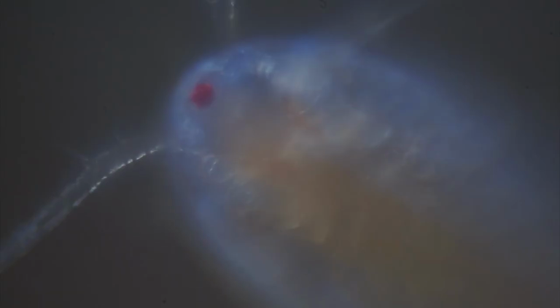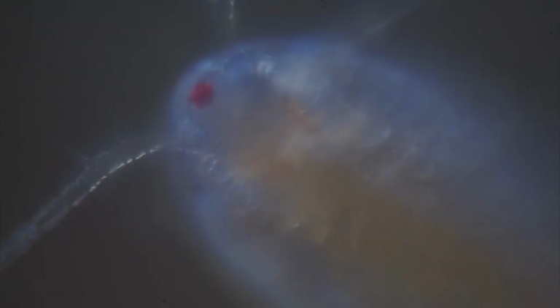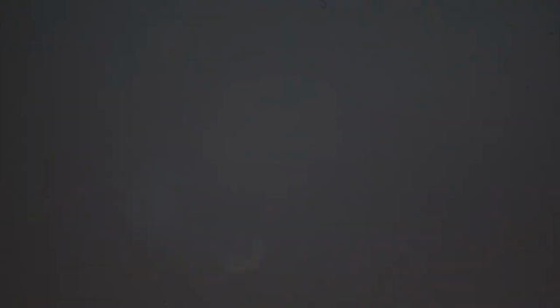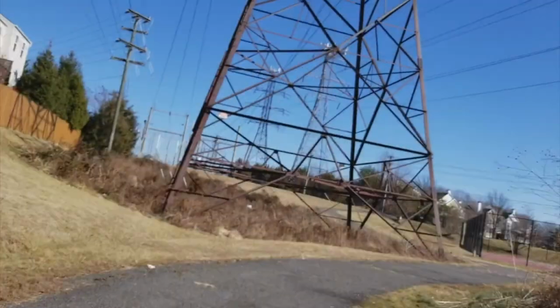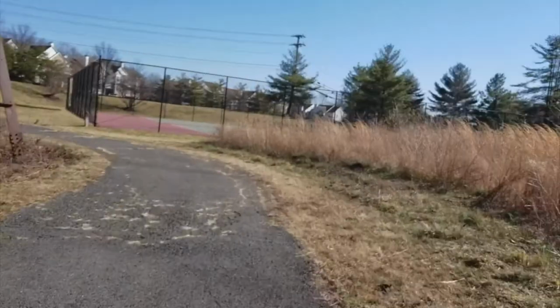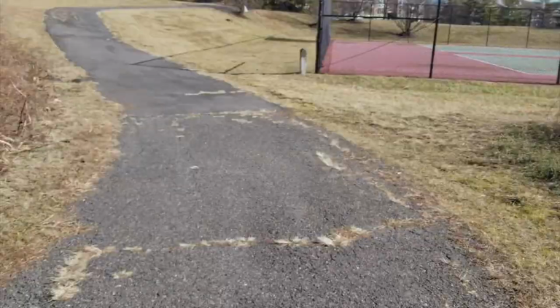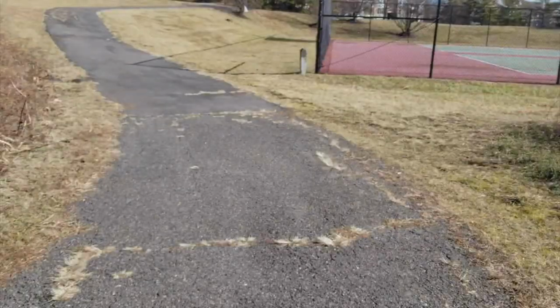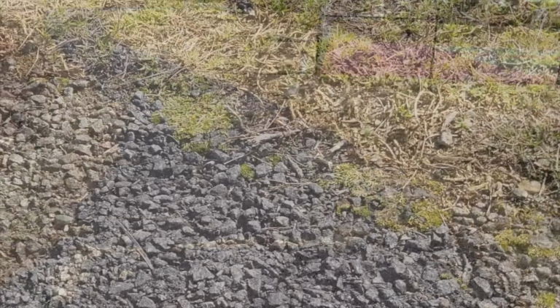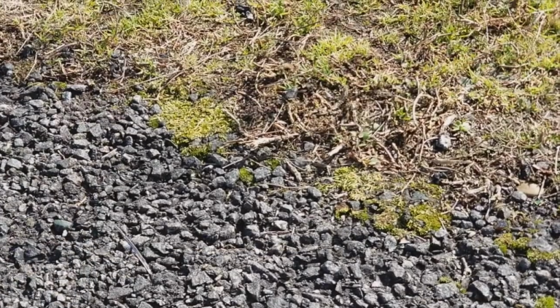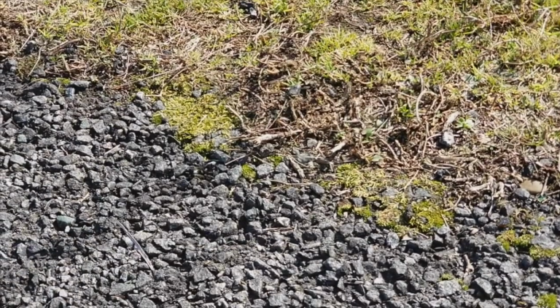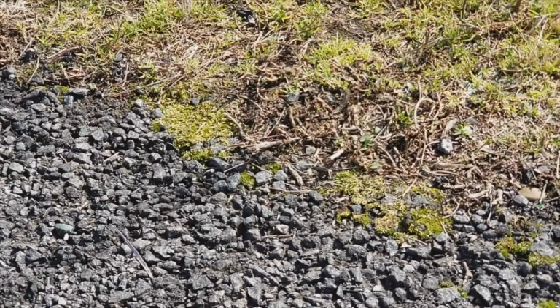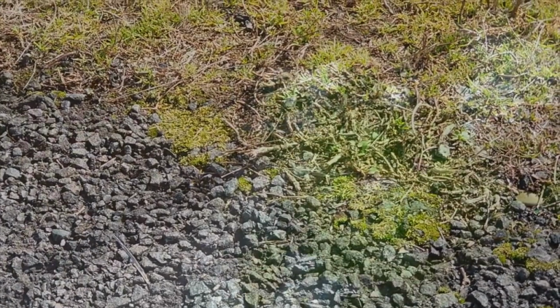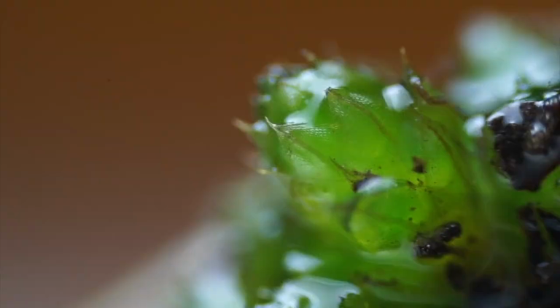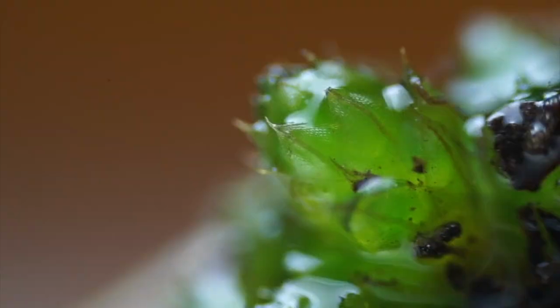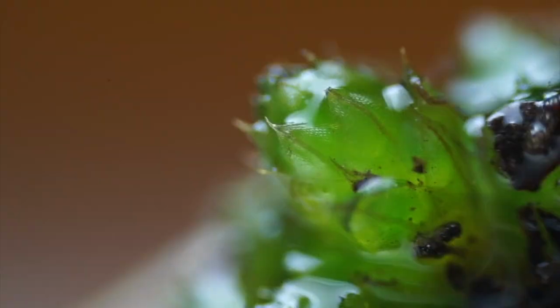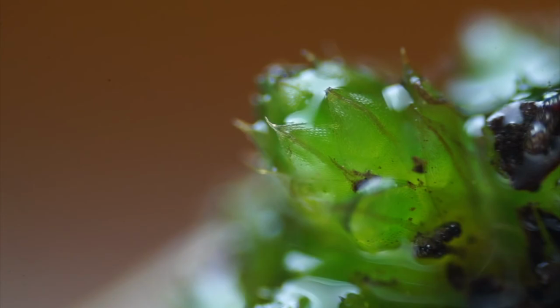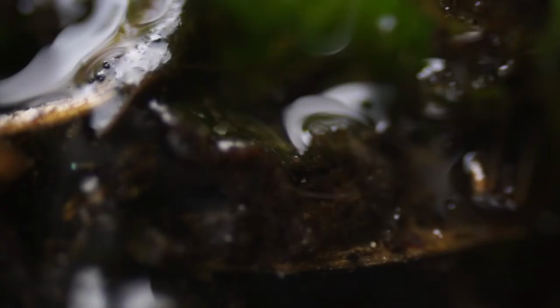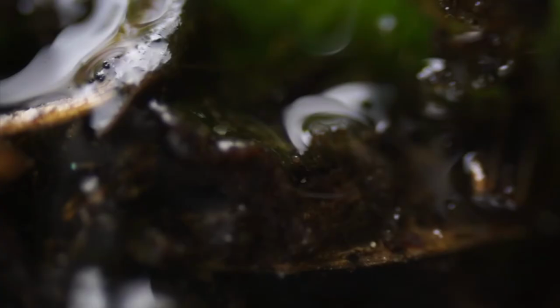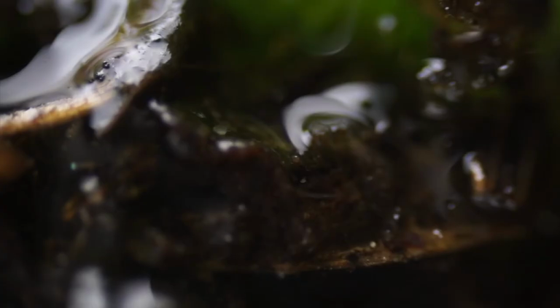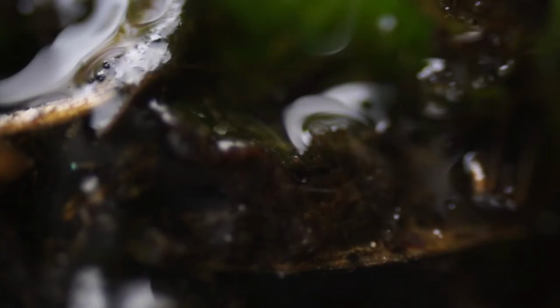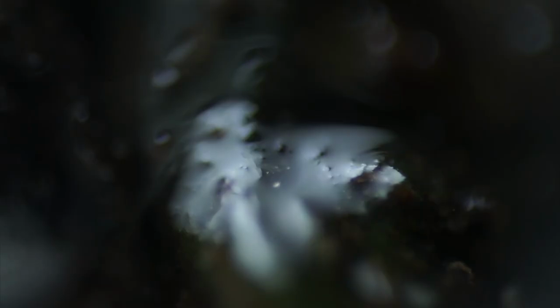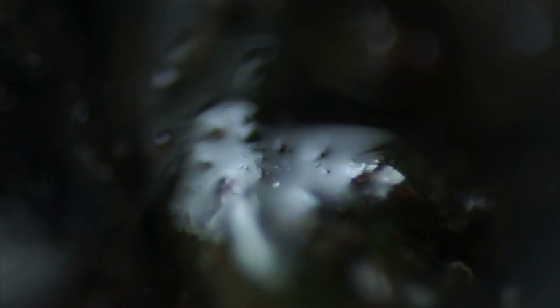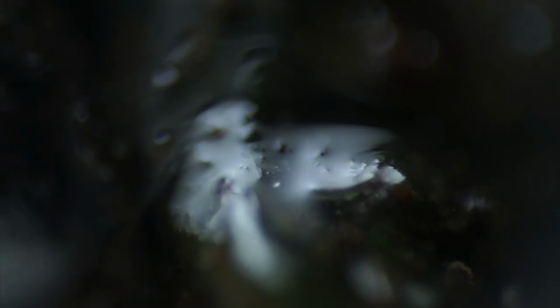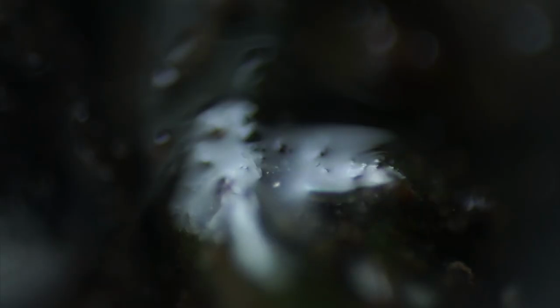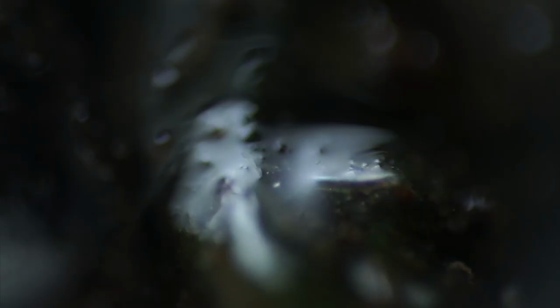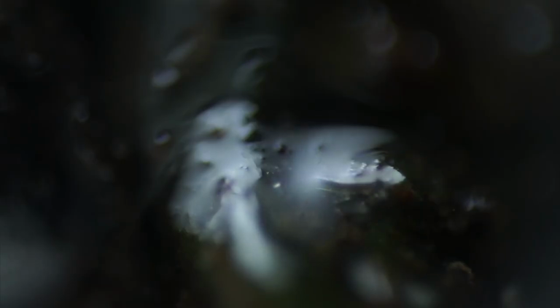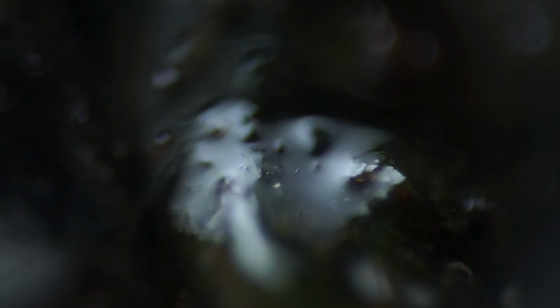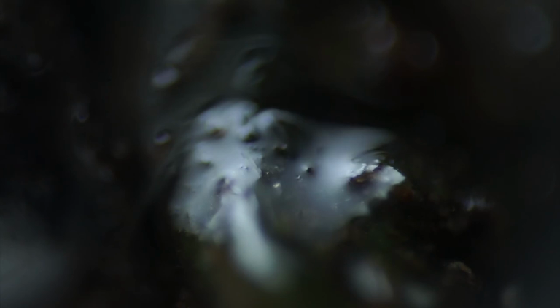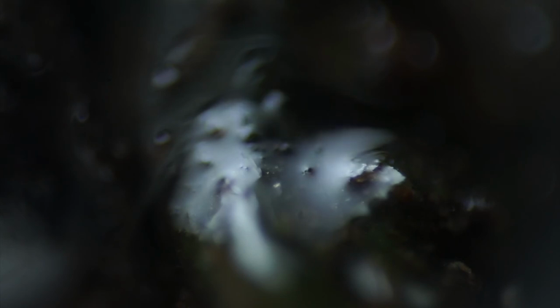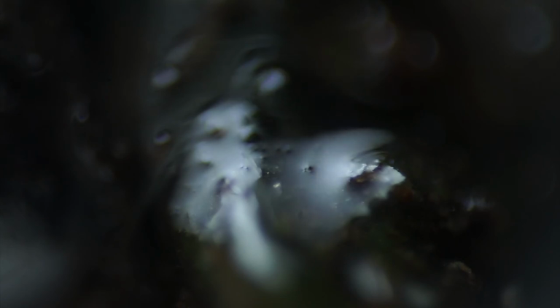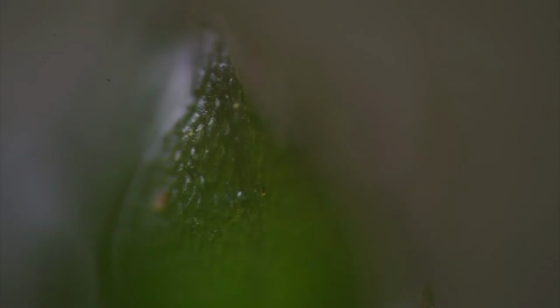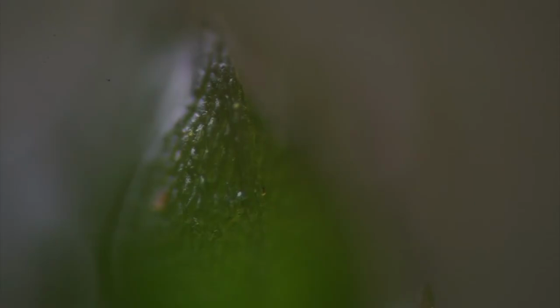You know I could spend all day here, but we have to keep going. Actually, before we go, let's take one more microscopic look — this time at the world of moss, filled with these tiny microscopic nematodes.